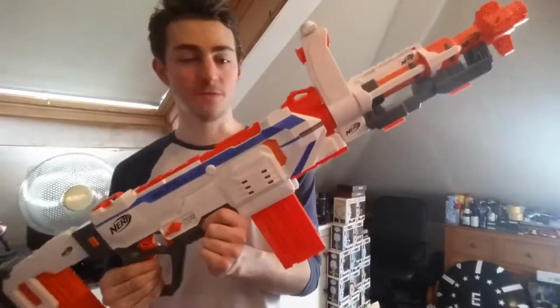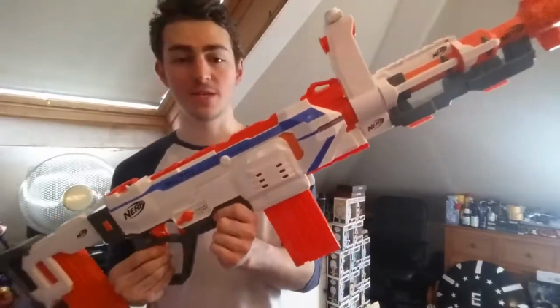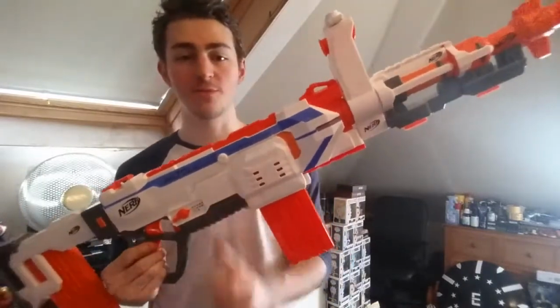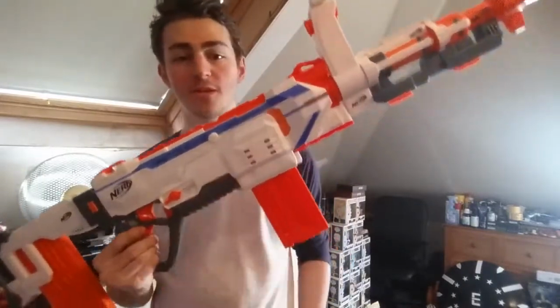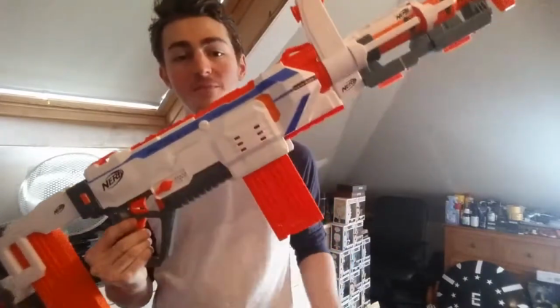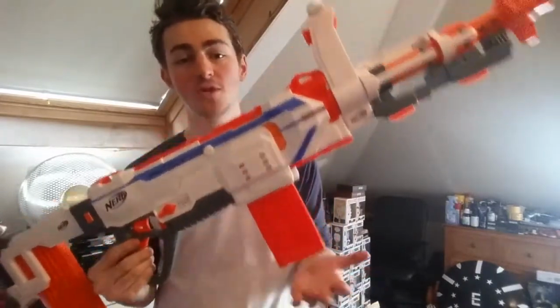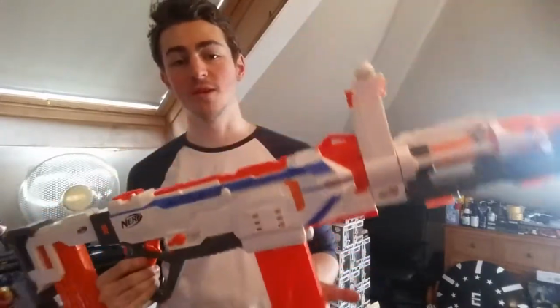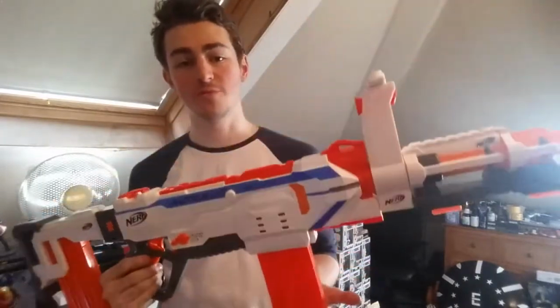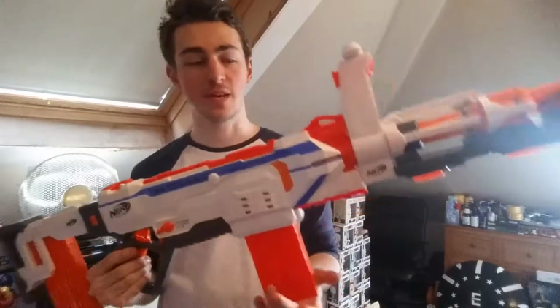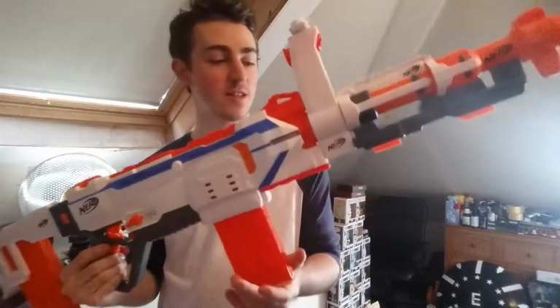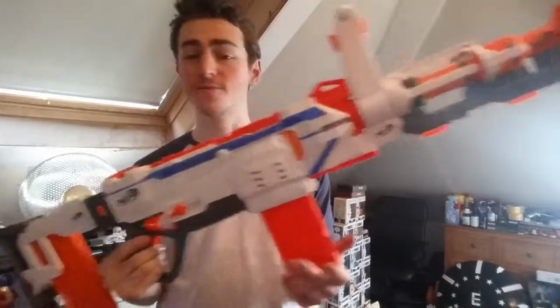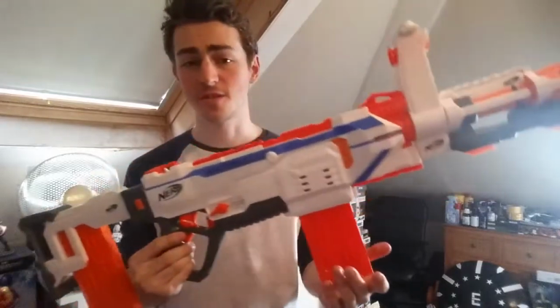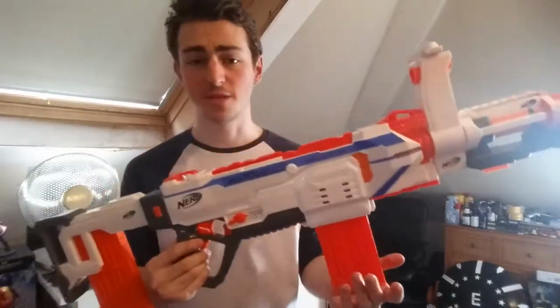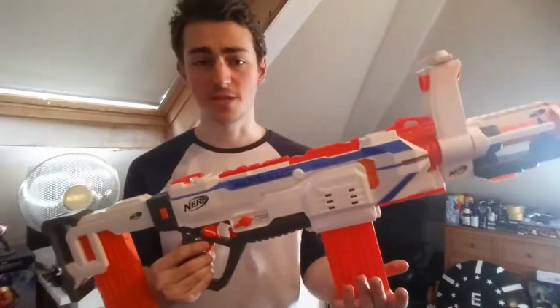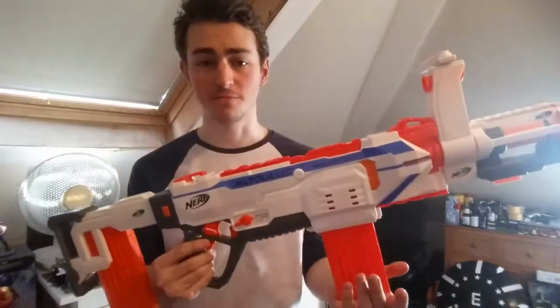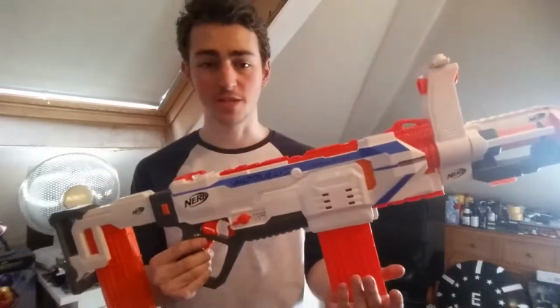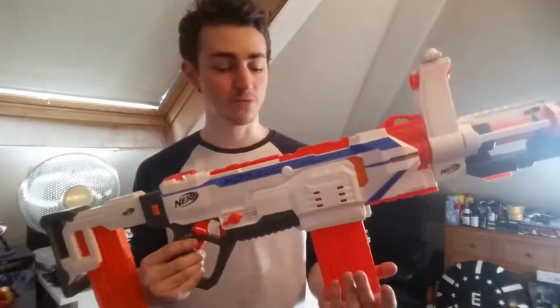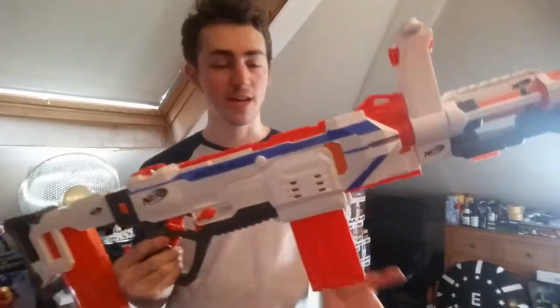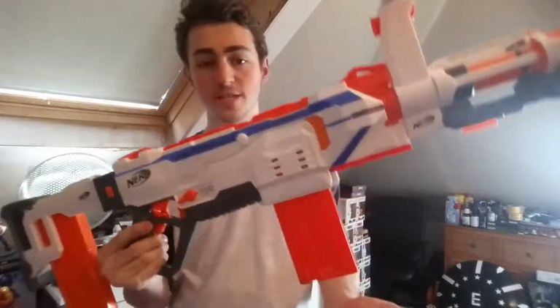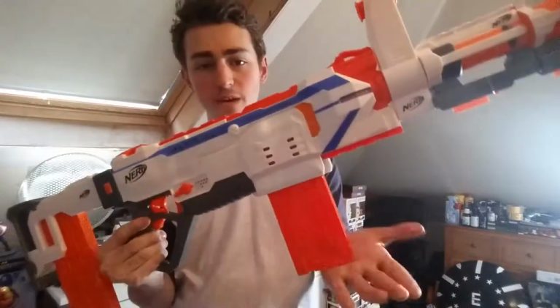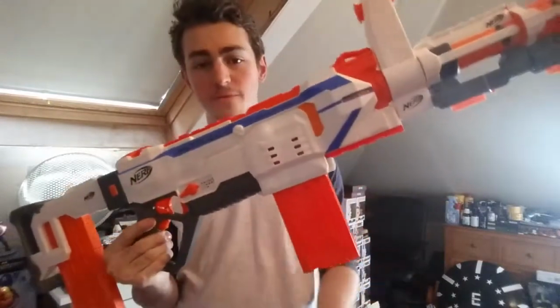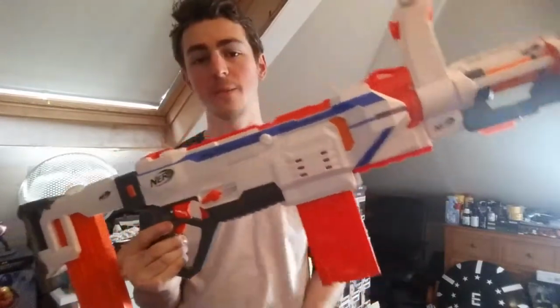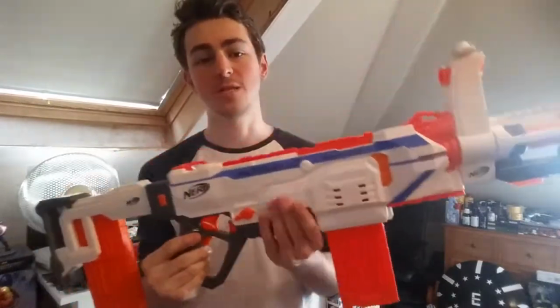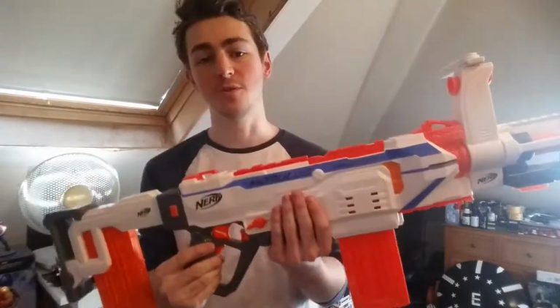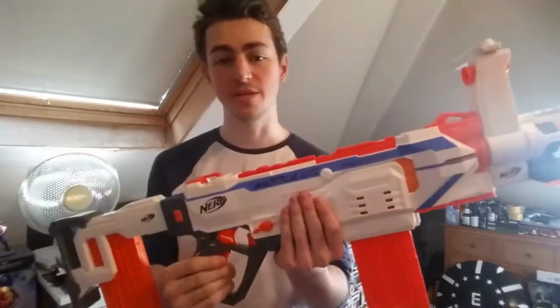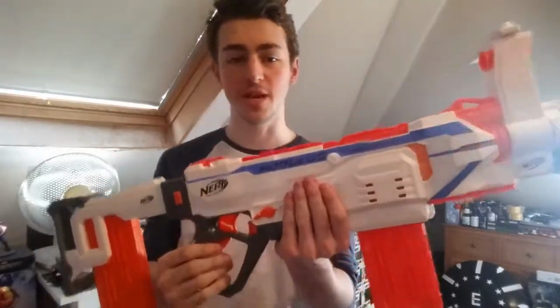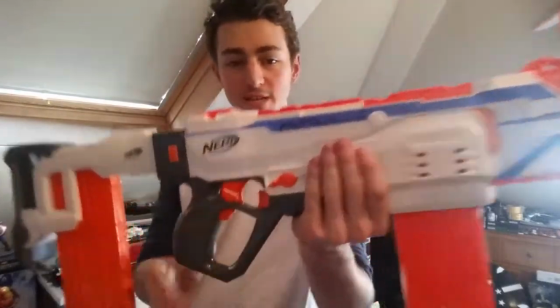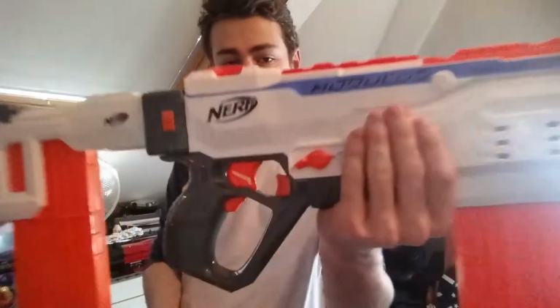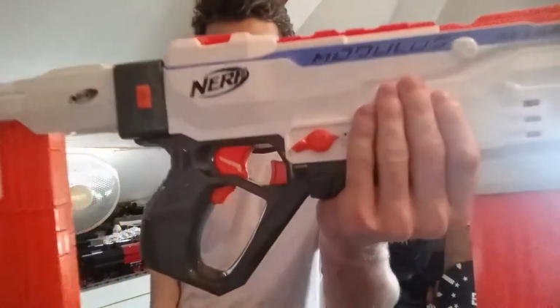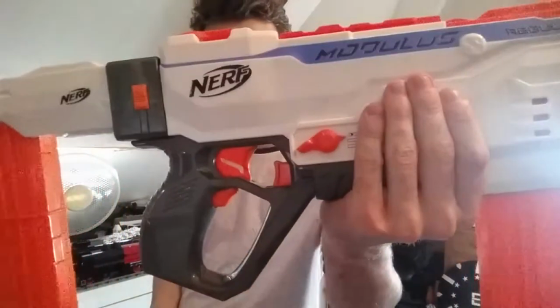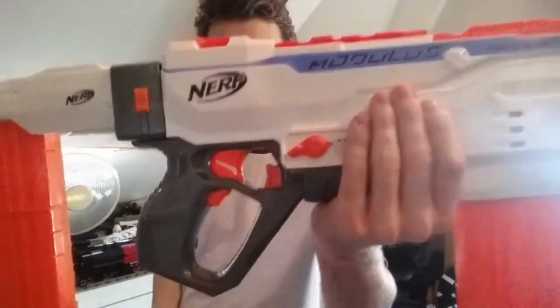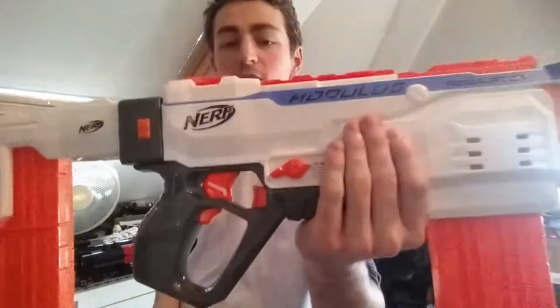This is the Regulator in the Modulus line, which means it has loads of customisation potential. It is magazine fed, battery operated, and it has Select Fire.